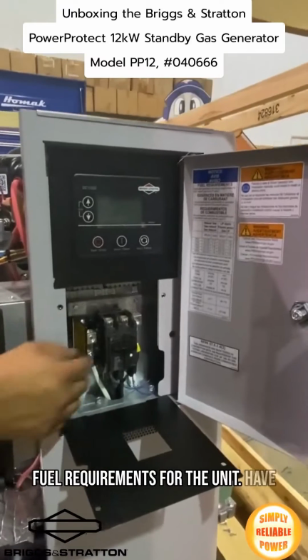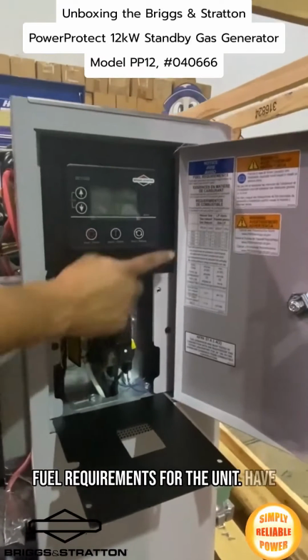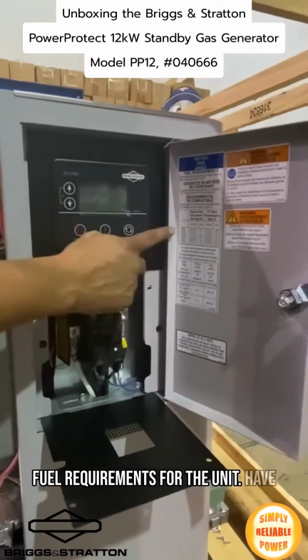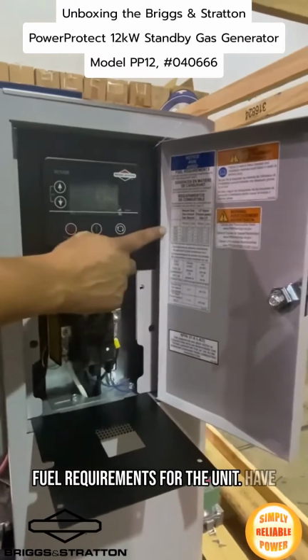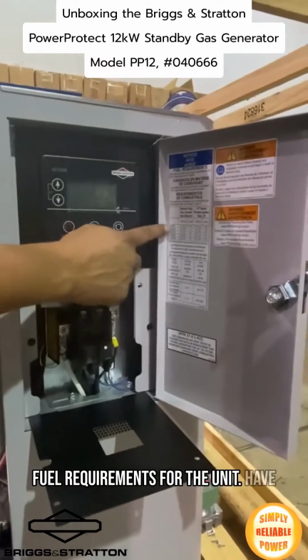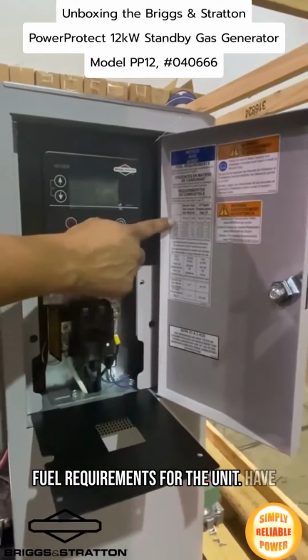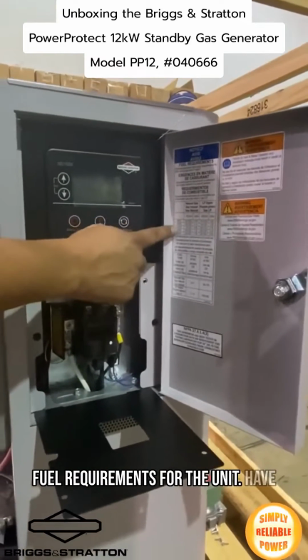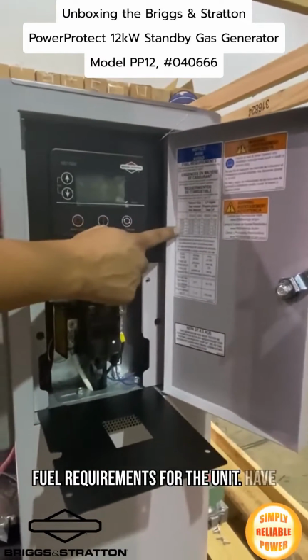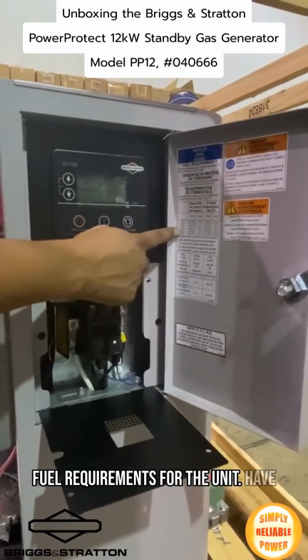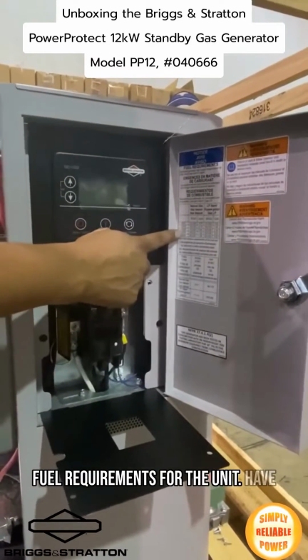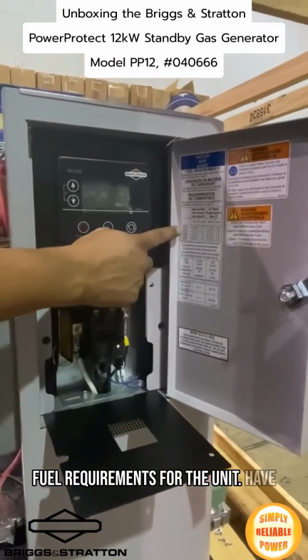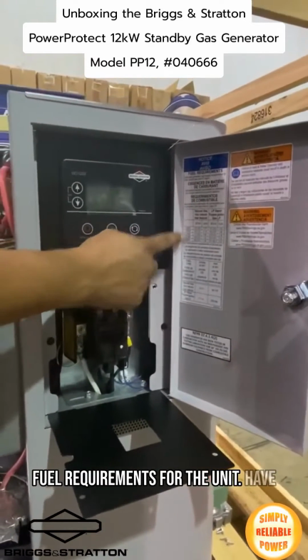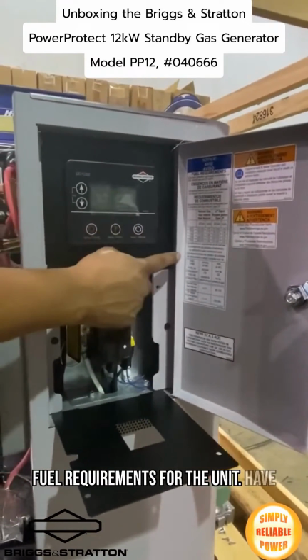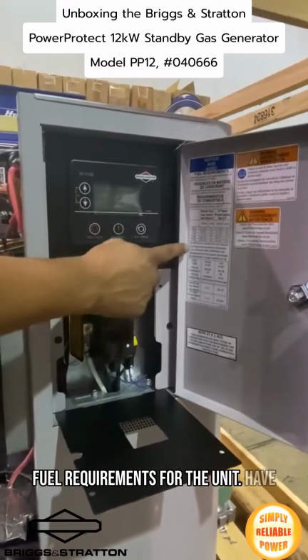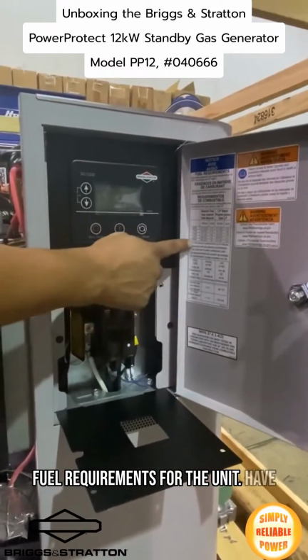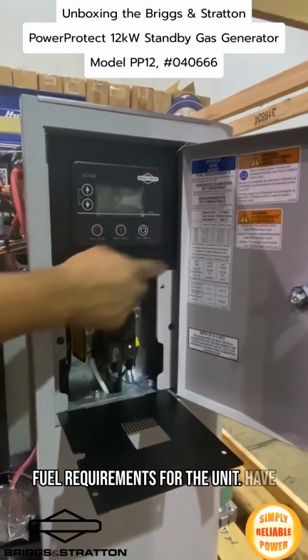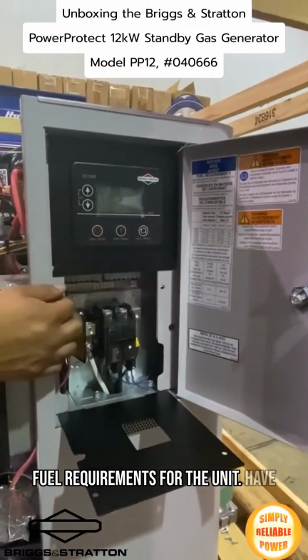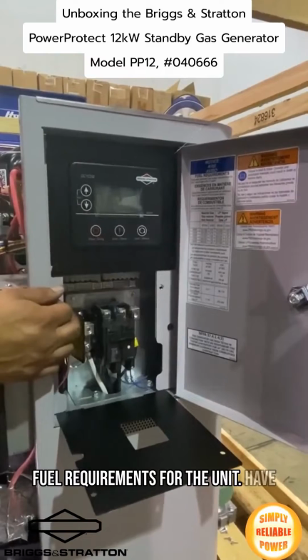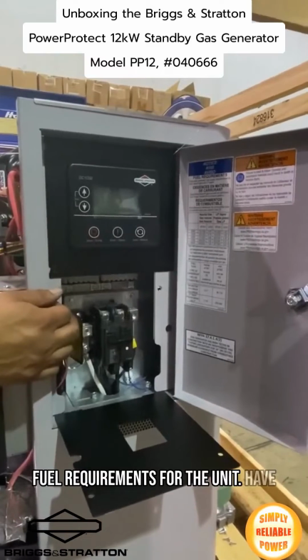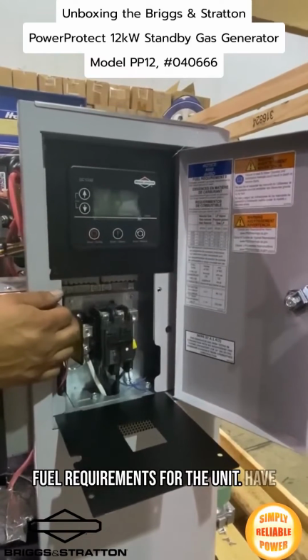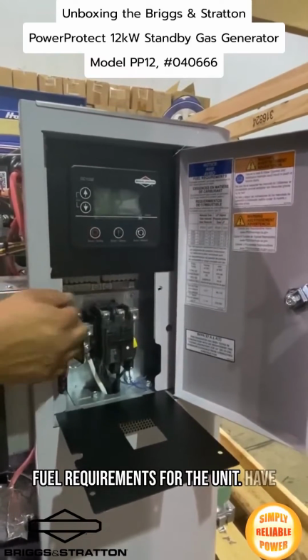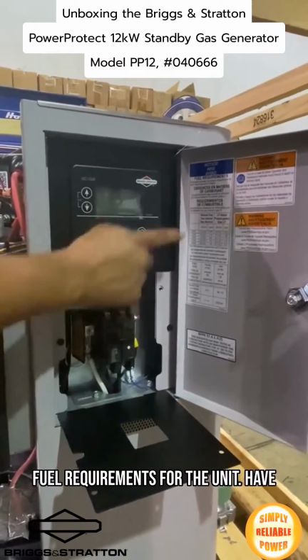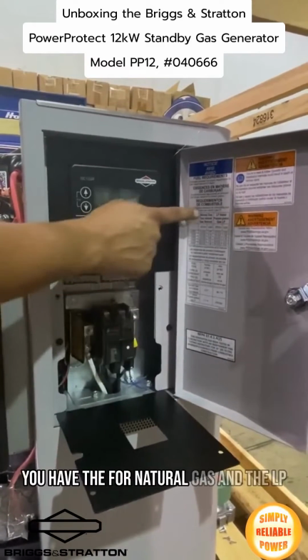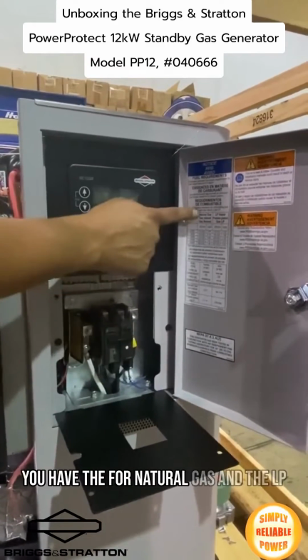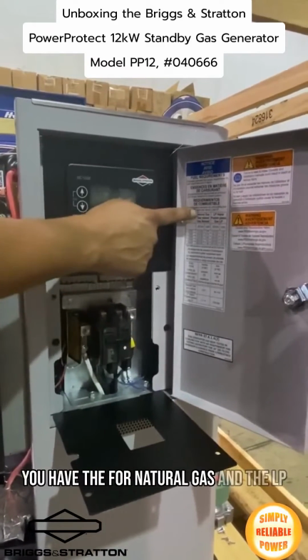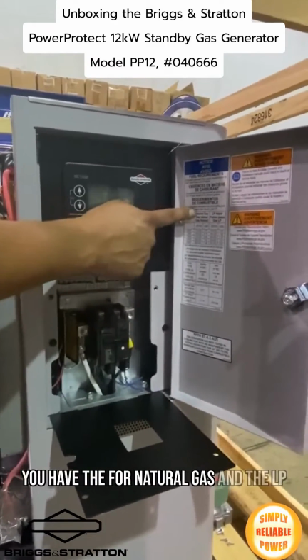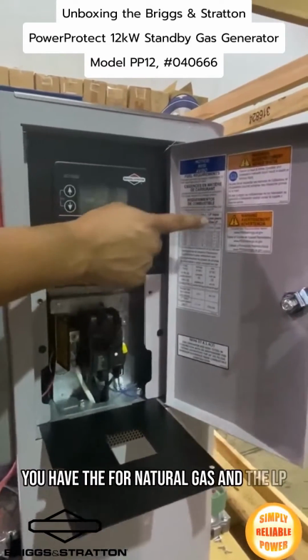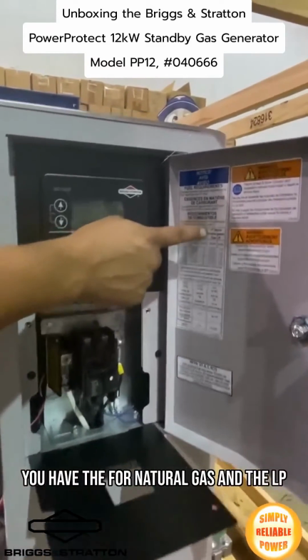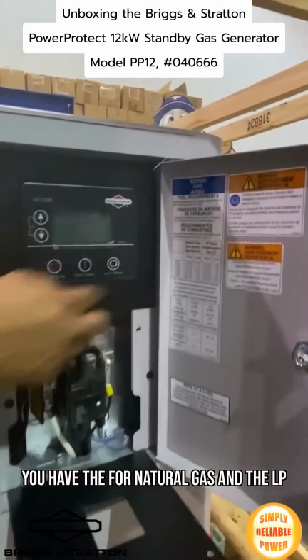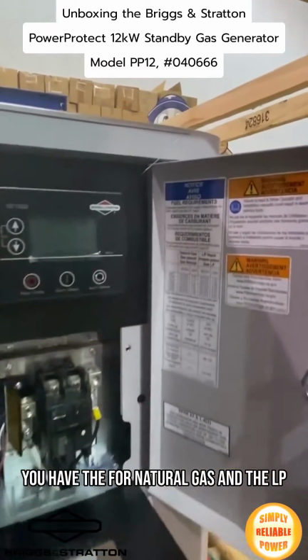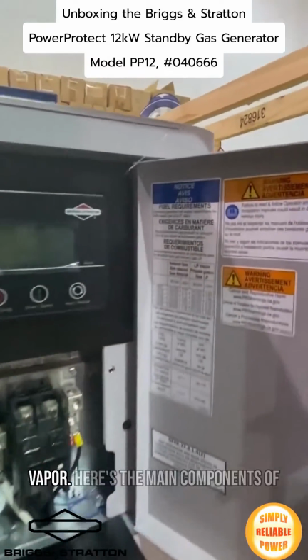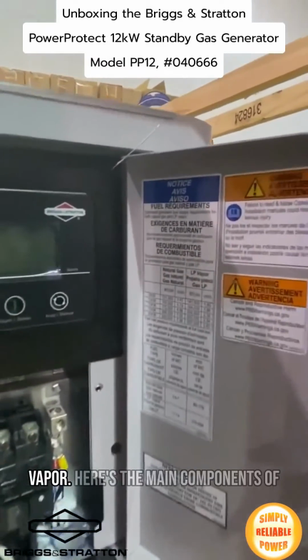Here is very important information about fuel requirements for the unit. You can see all different model sizes, from 80 kilowatt all the way to 20 kilowatt. You have natural gas and LP vapor options.